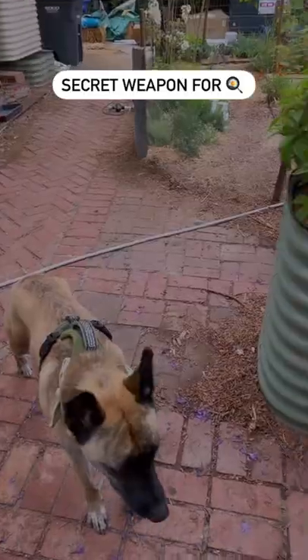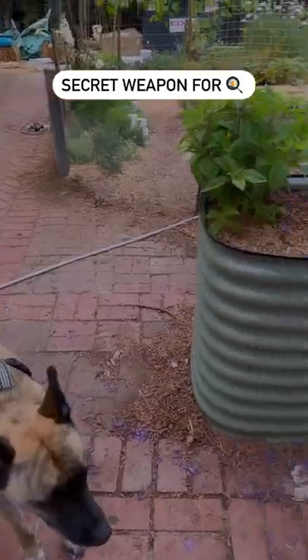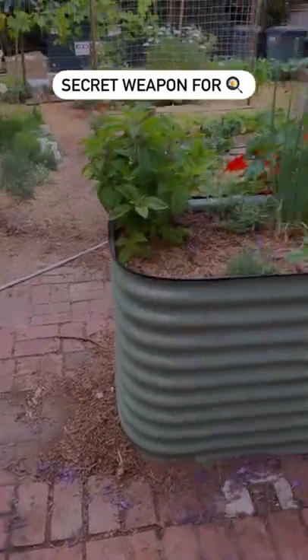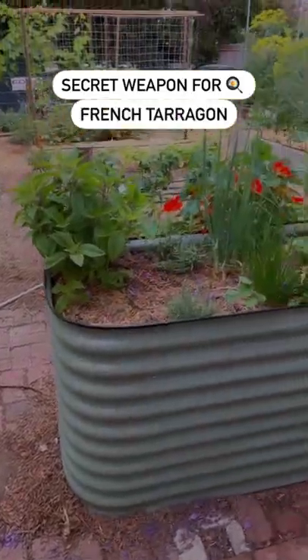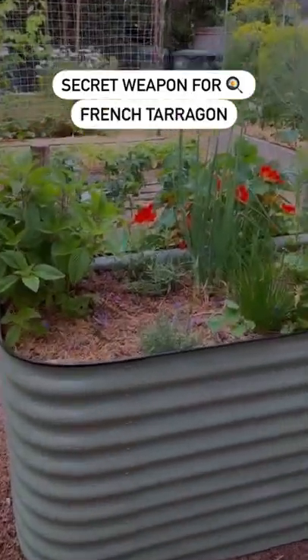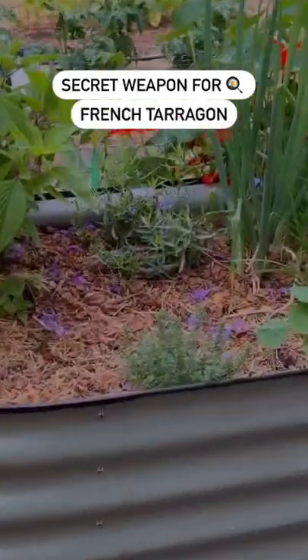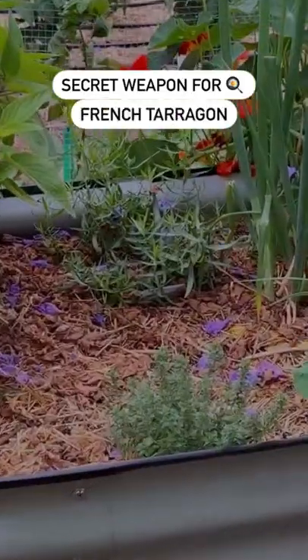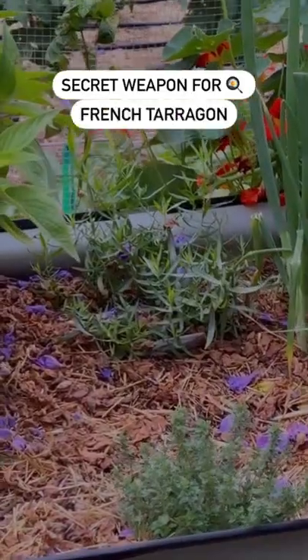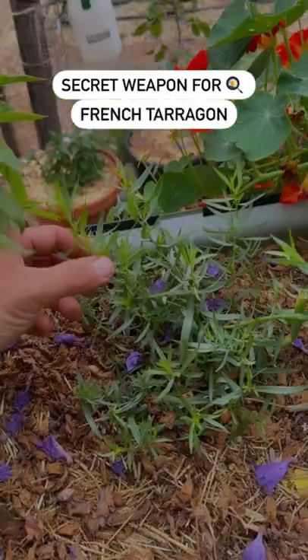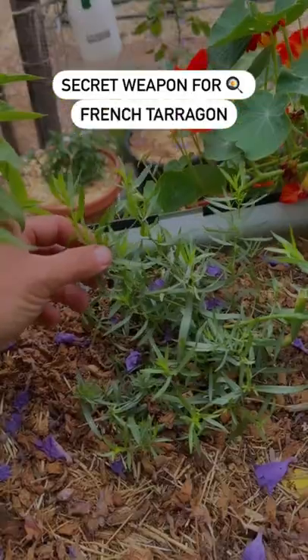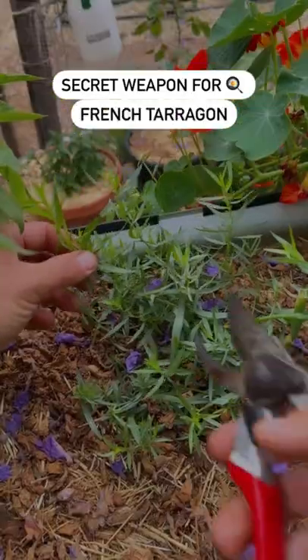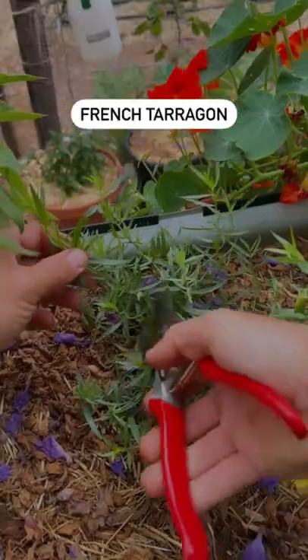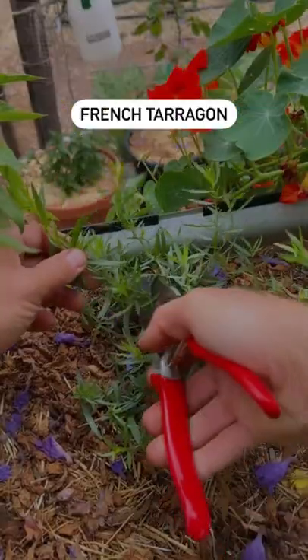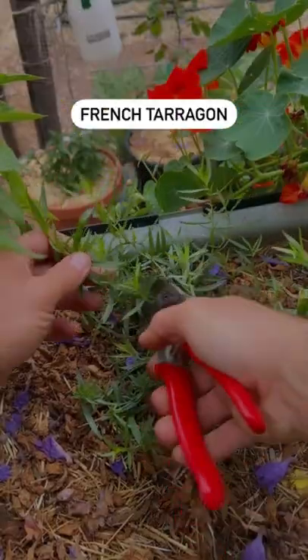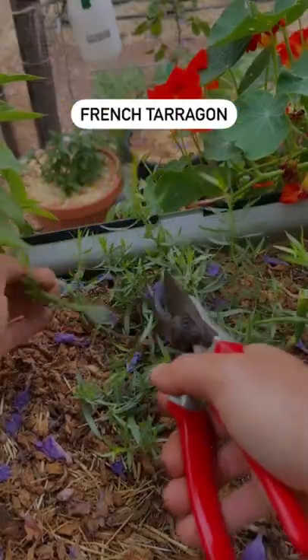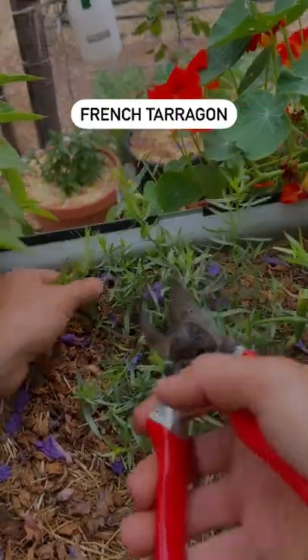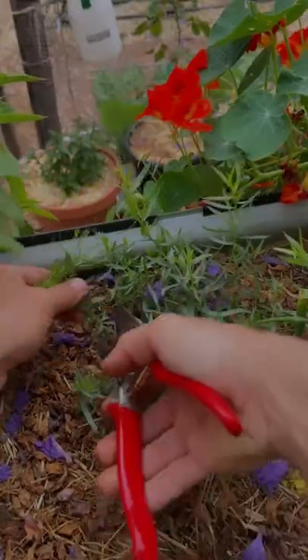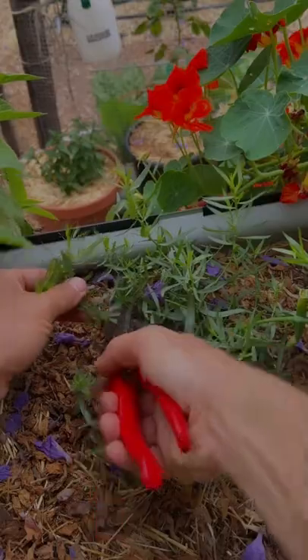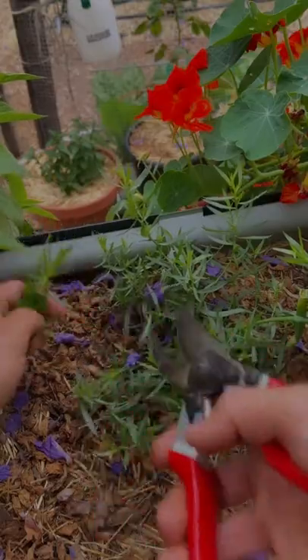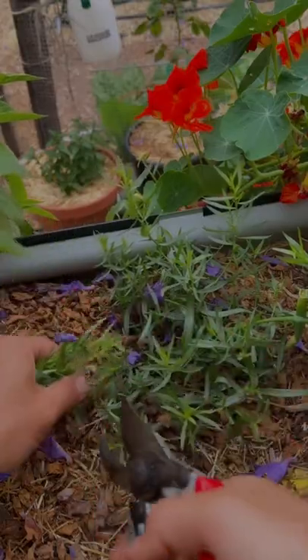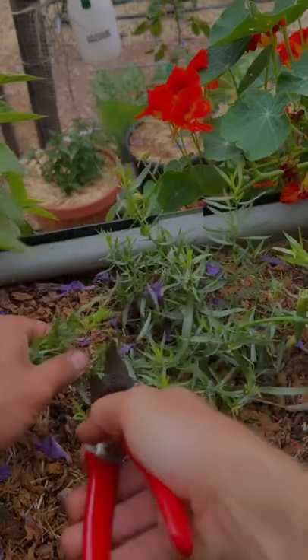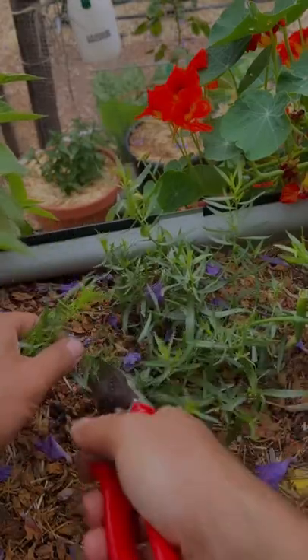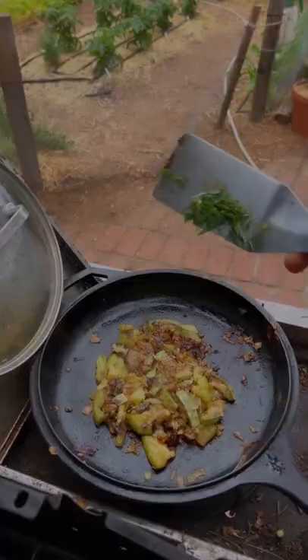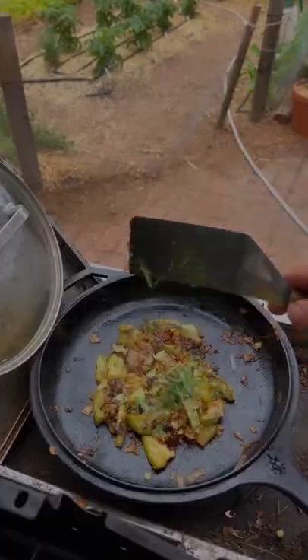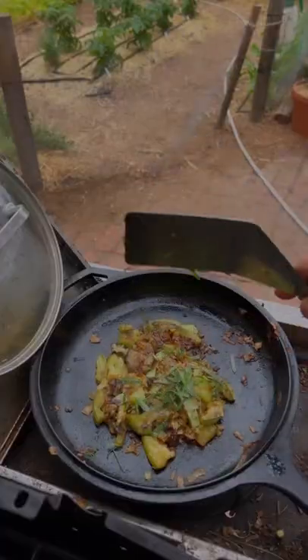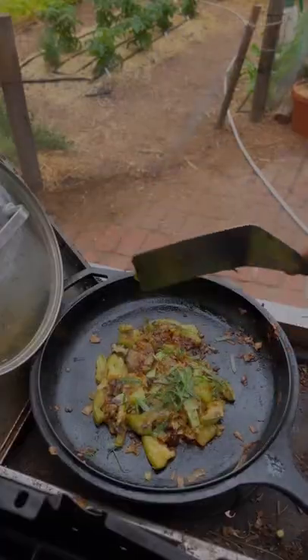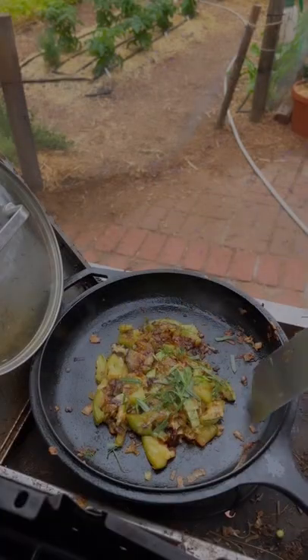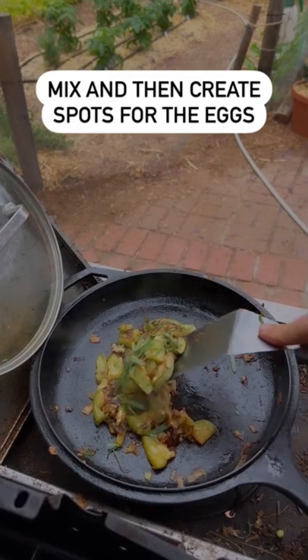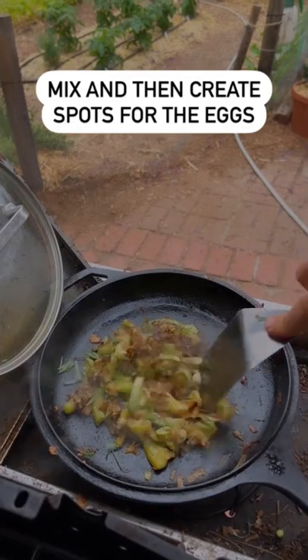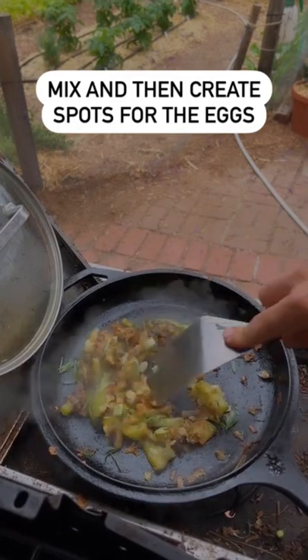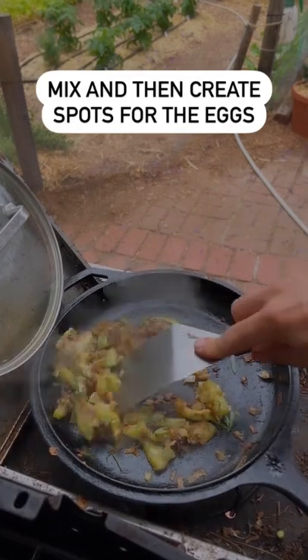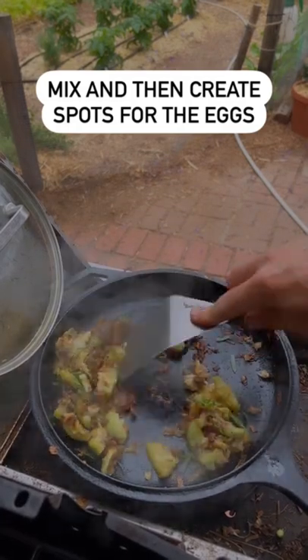And now for the secret ingredient. This is French tarragon and it's absolutely wonderful with squash and eggs. We're gonna add some tarragon in and then spread this out.